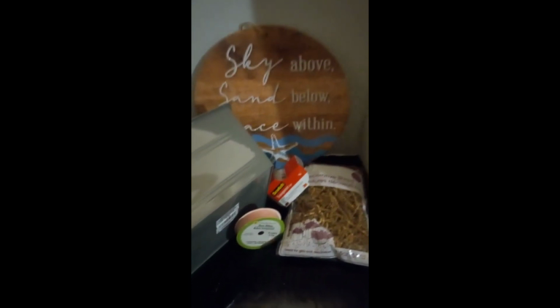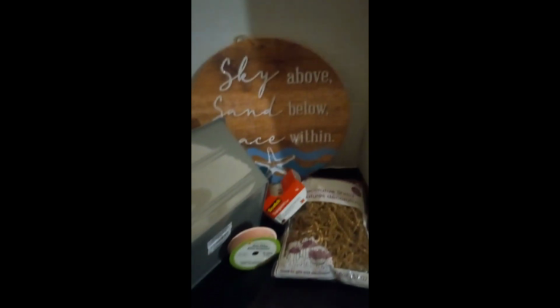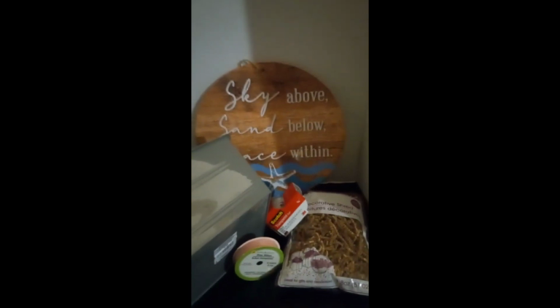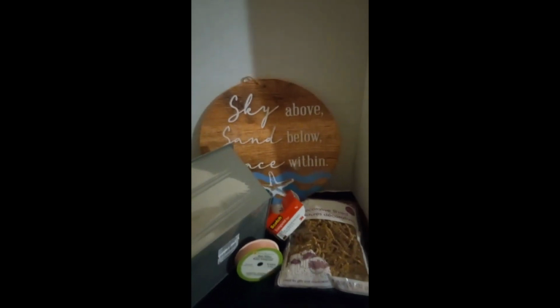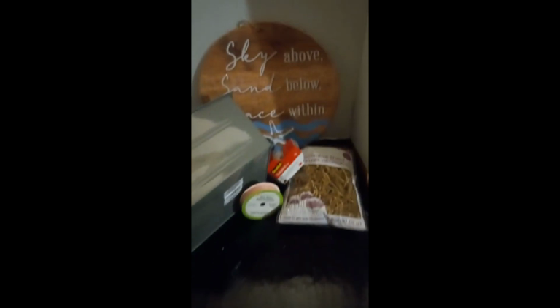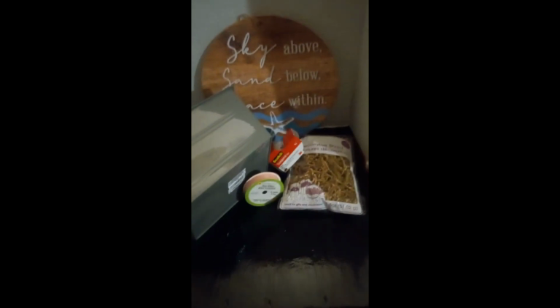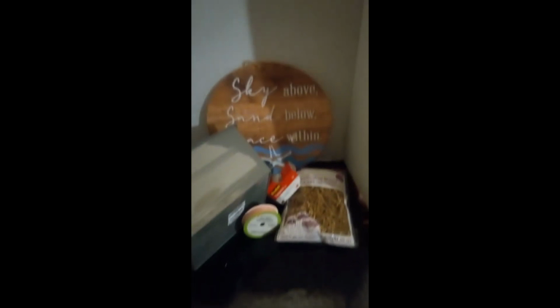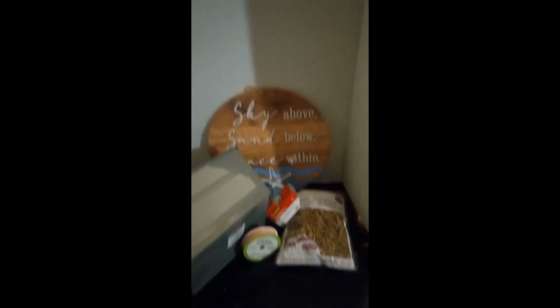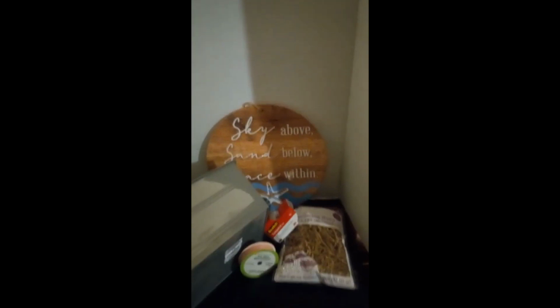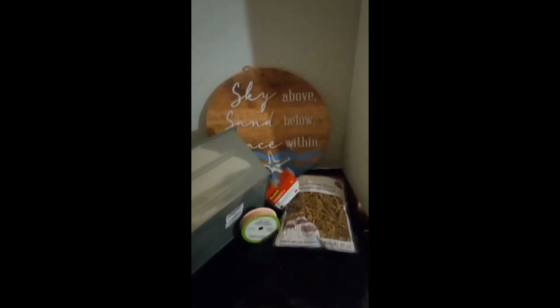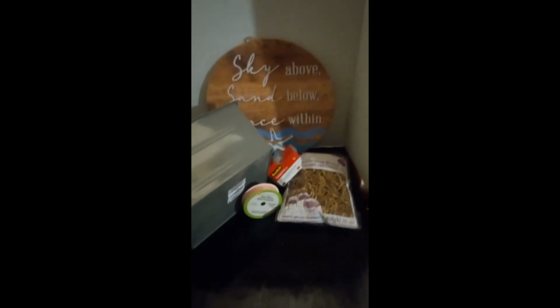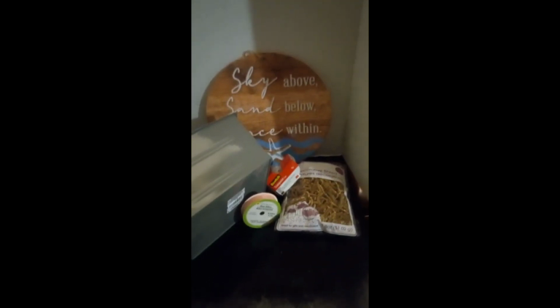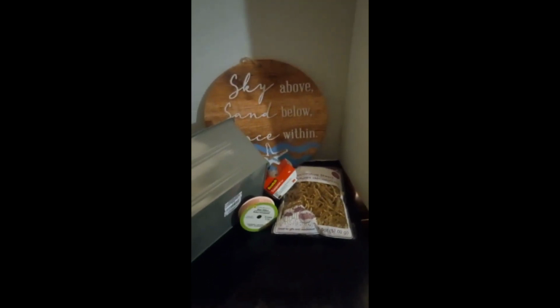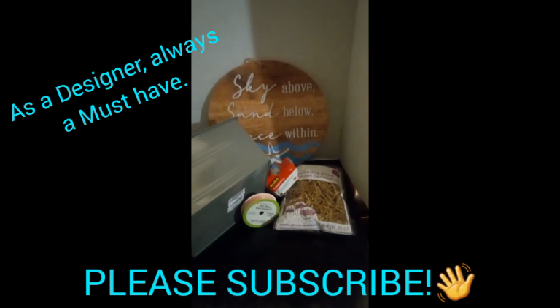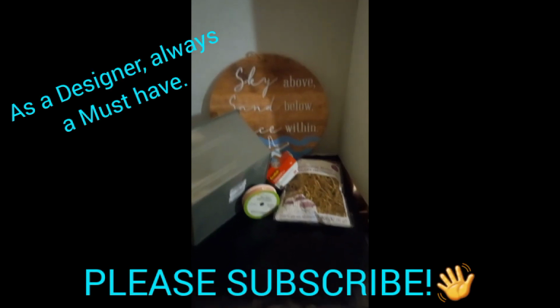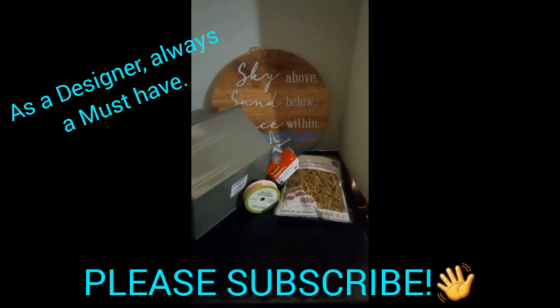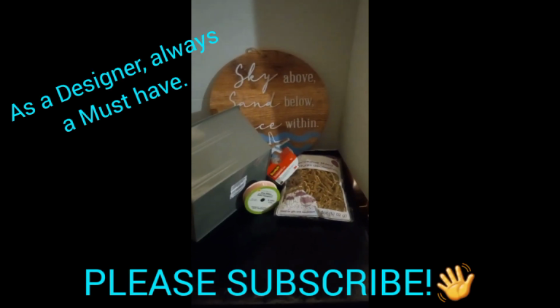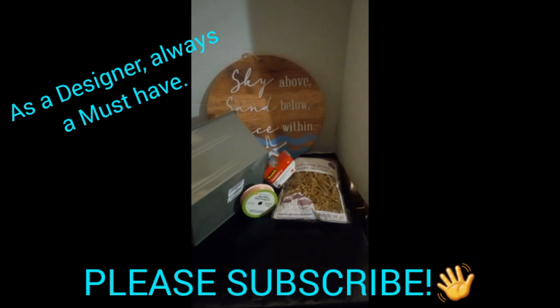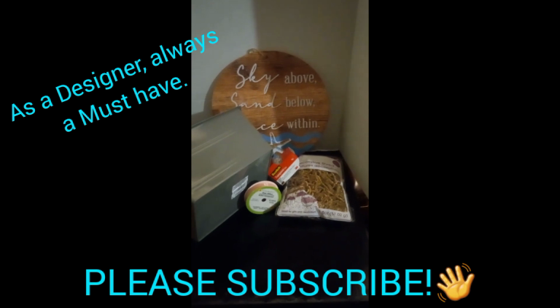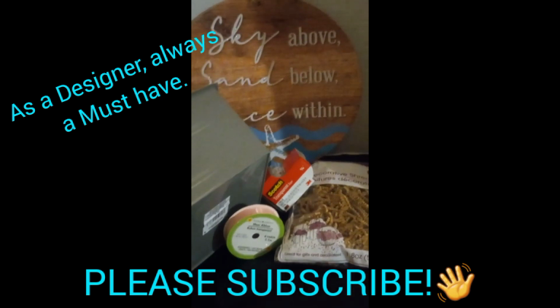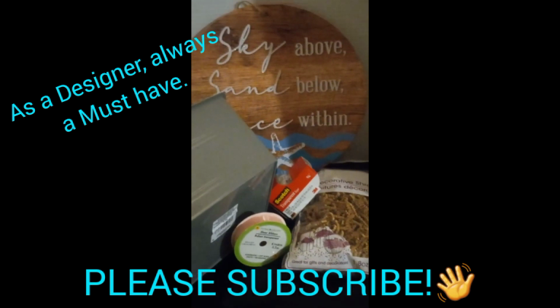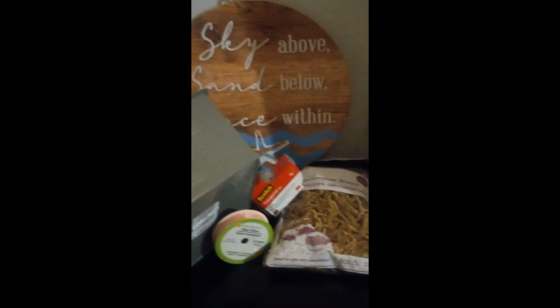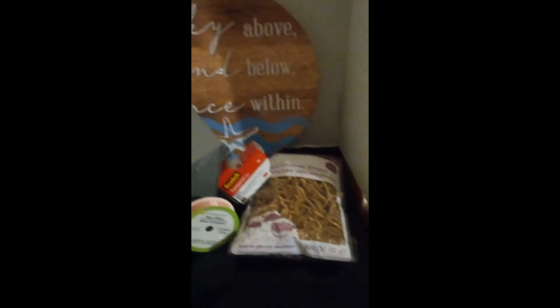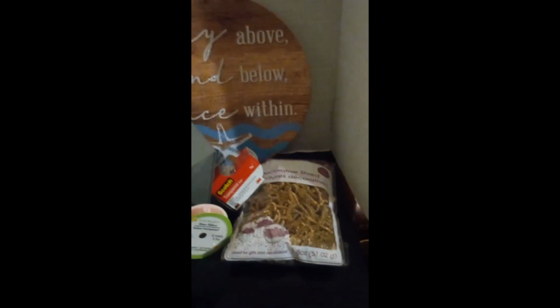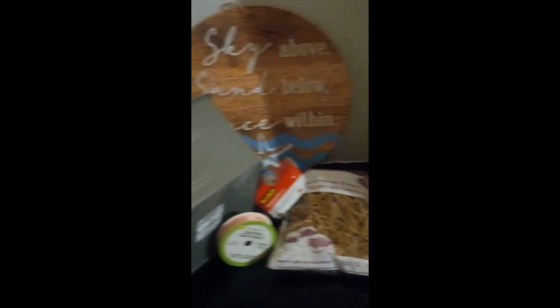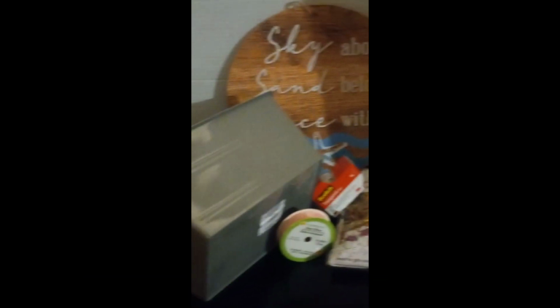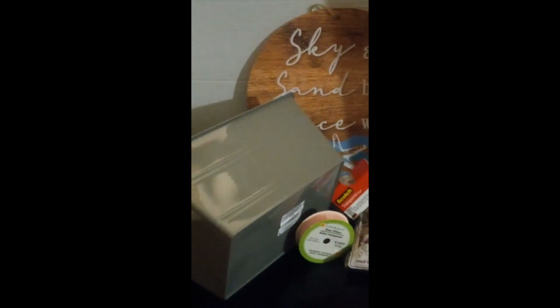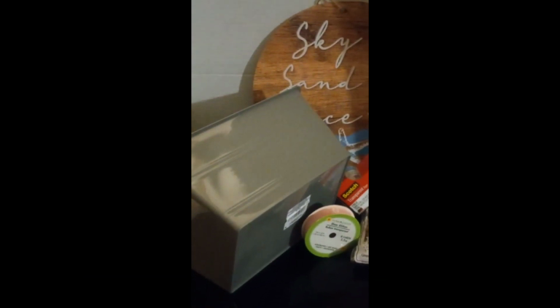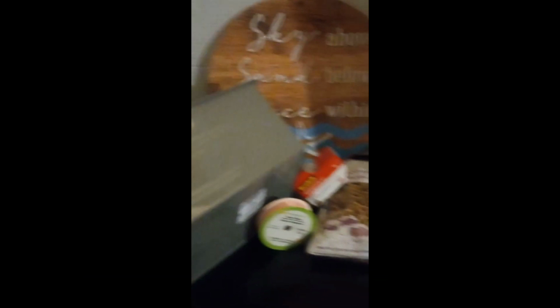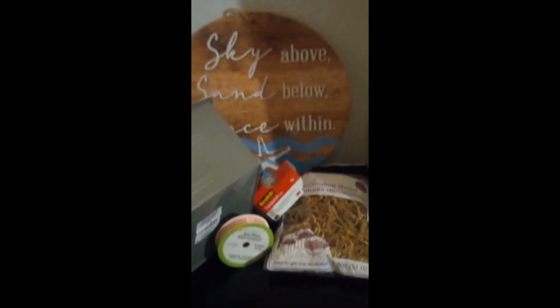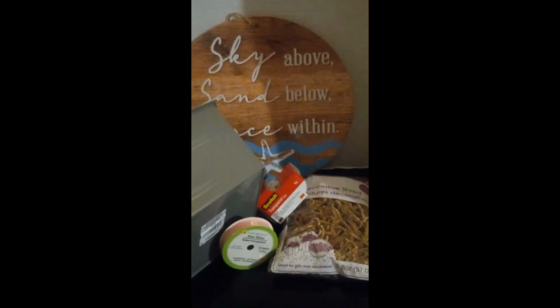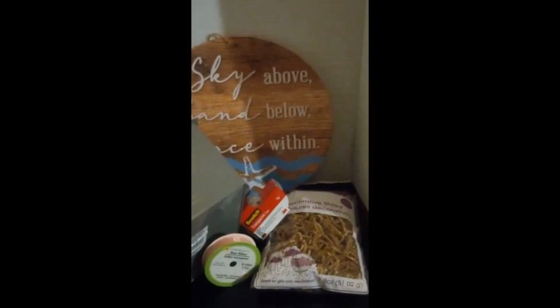The brown shredded decorative paper, and last but not least, the sign. Thanks again for stopping by, and please stay tuned for a more detailed video. Bye!